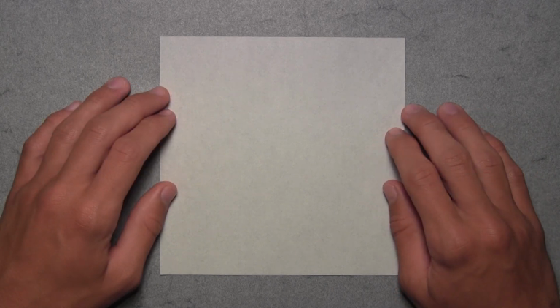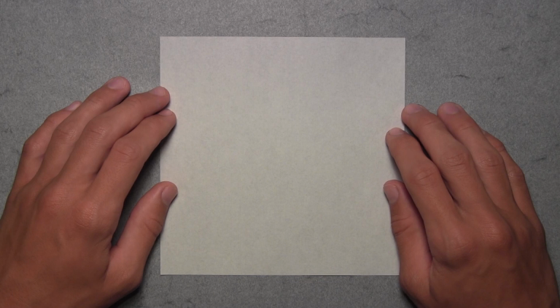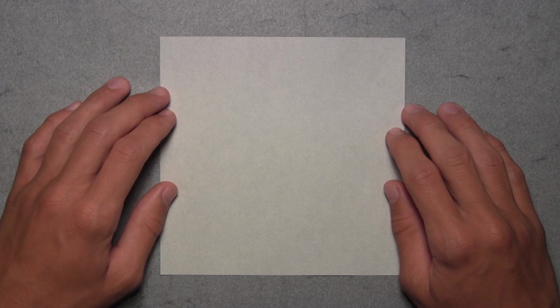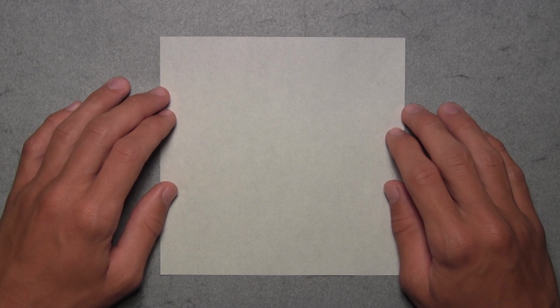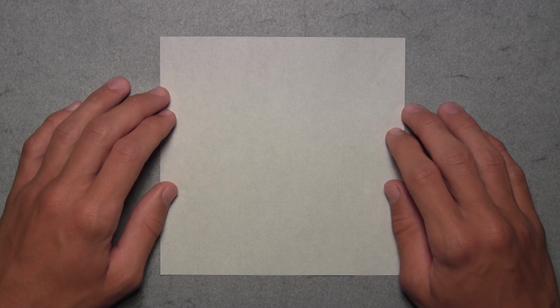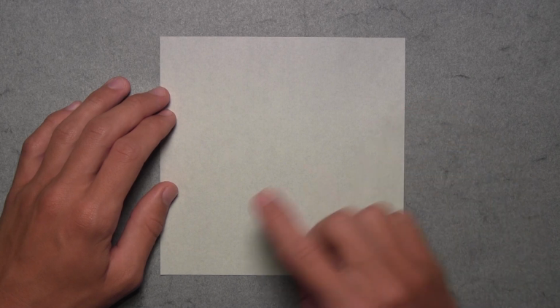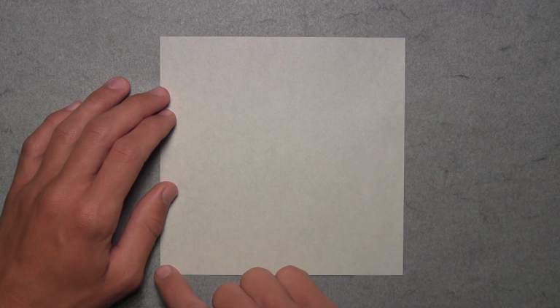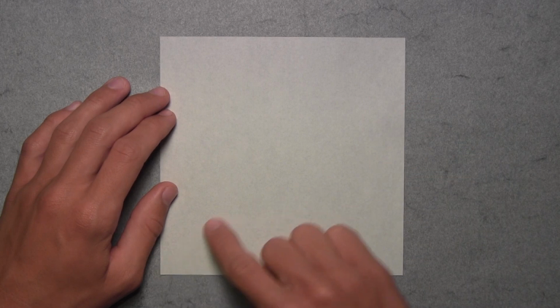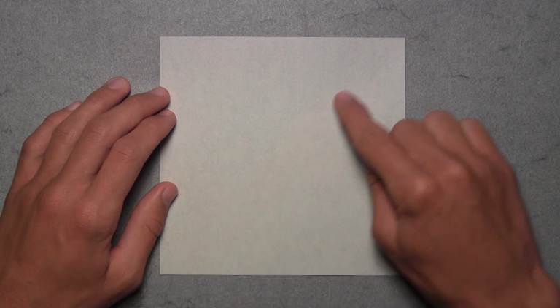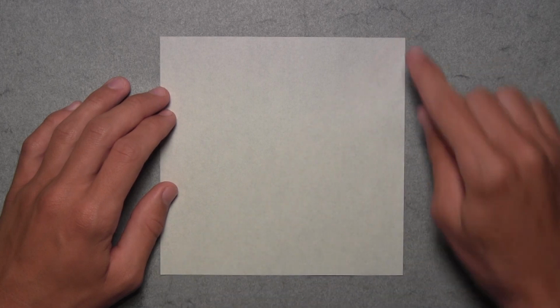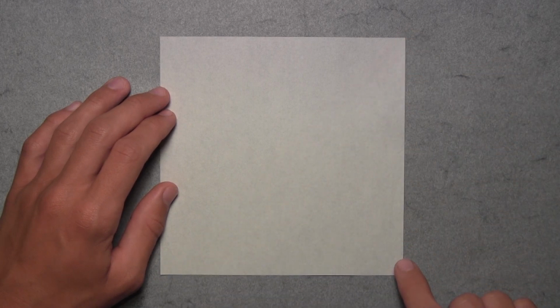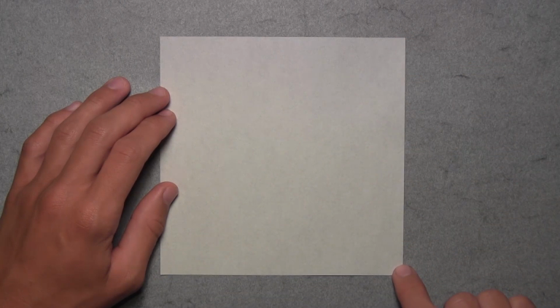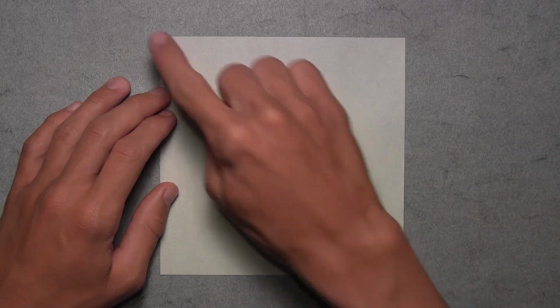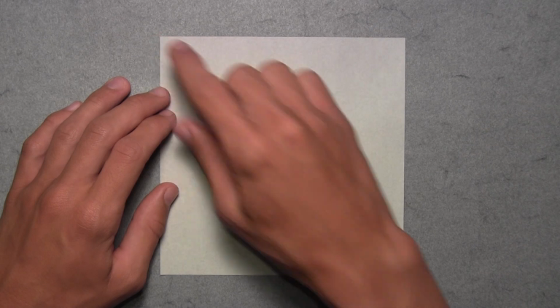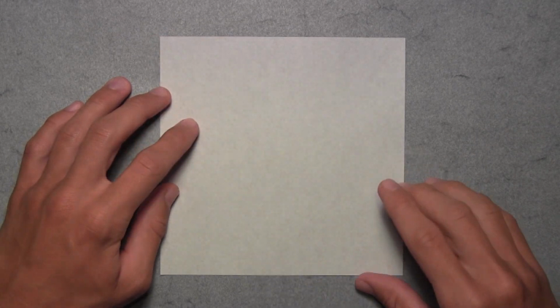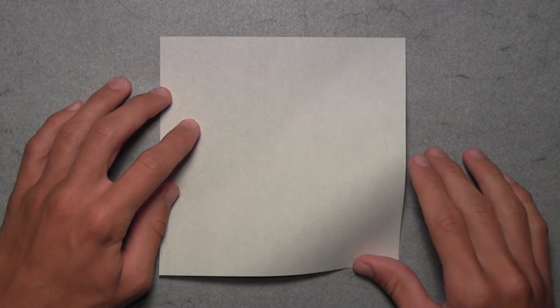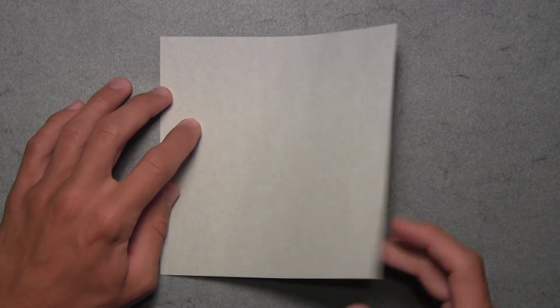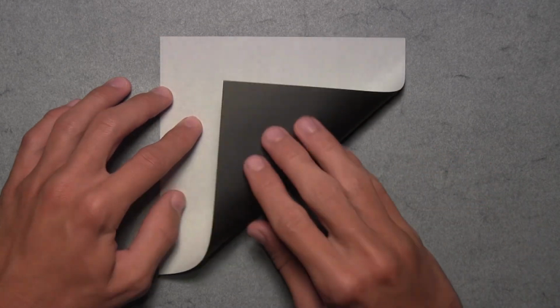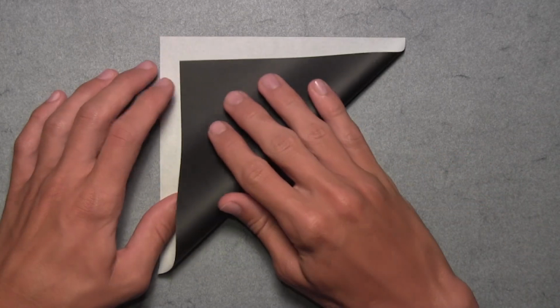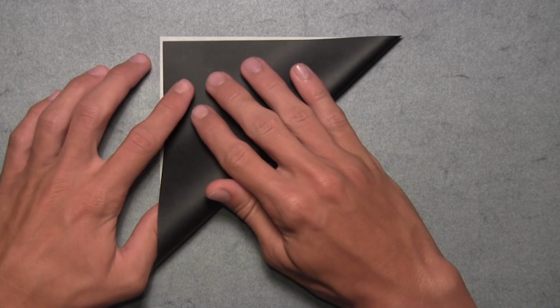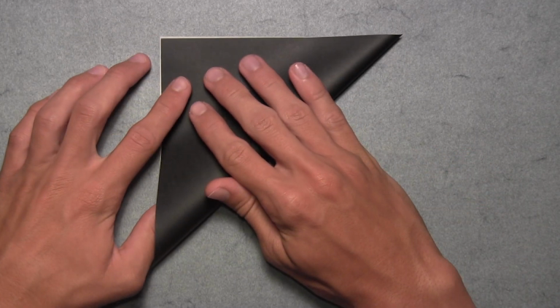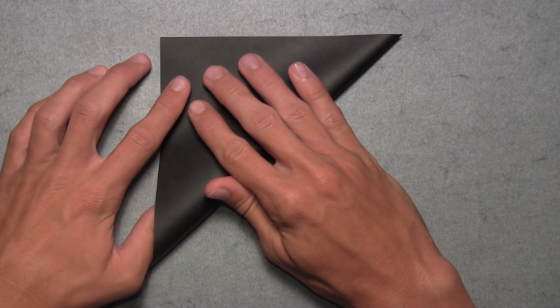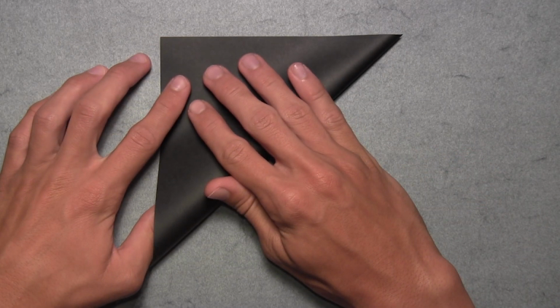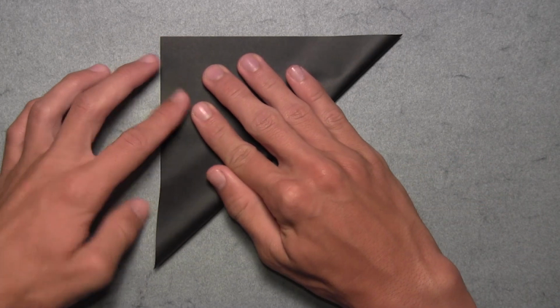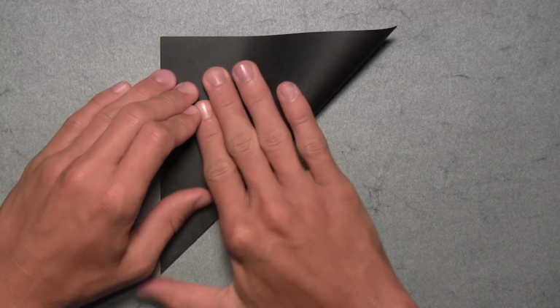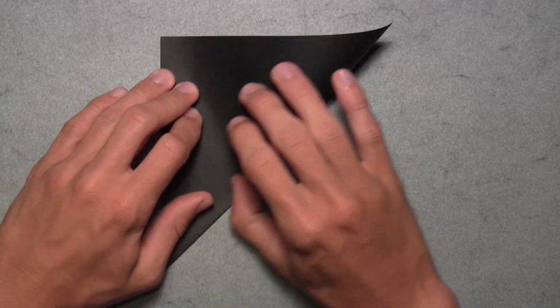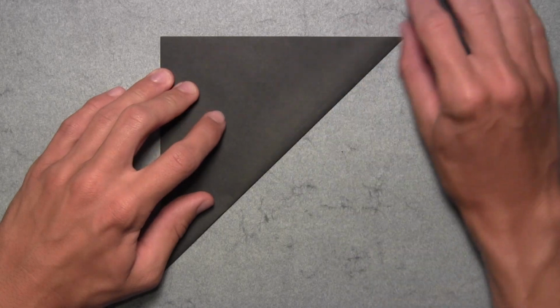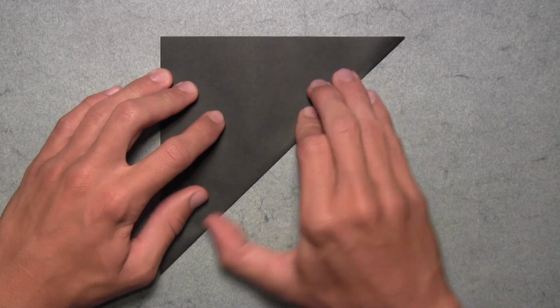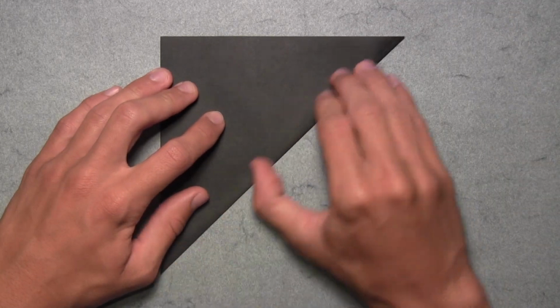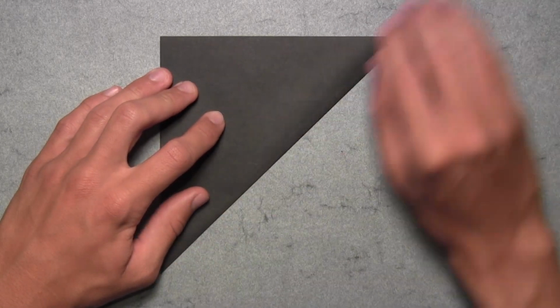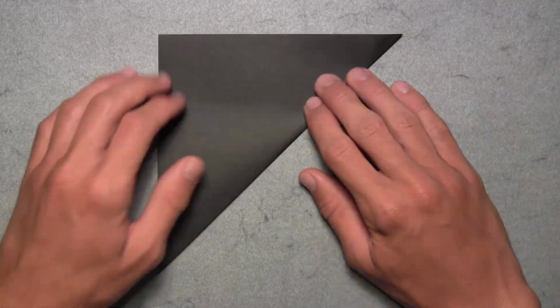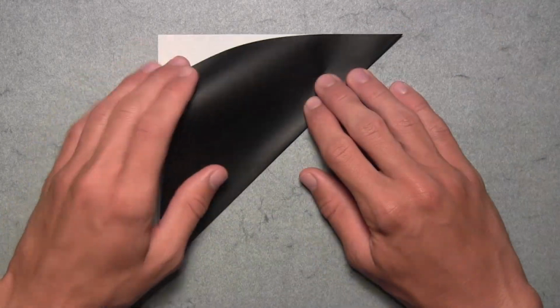Once you've prepared your paper, we're going to start by folding in half diagonally. Take this bottom right corner and fold it up to the top left corner. Align the corners and the edges, then make your crease, and then unfold.